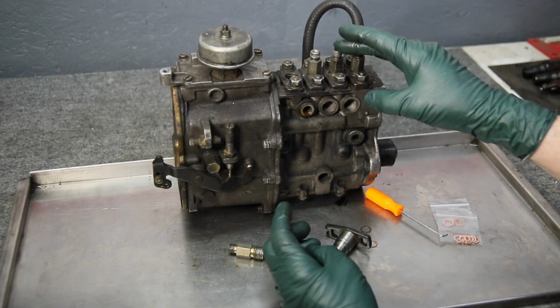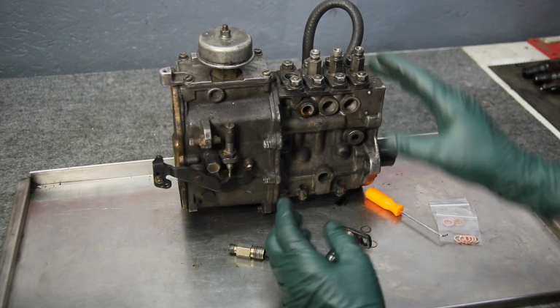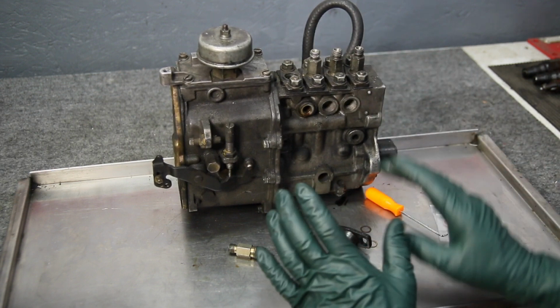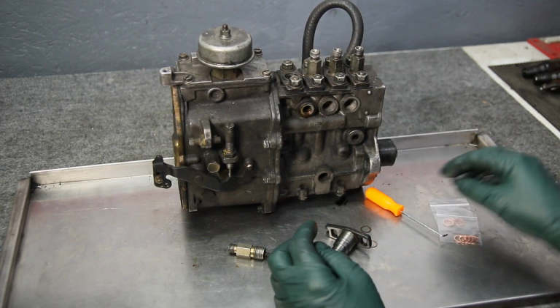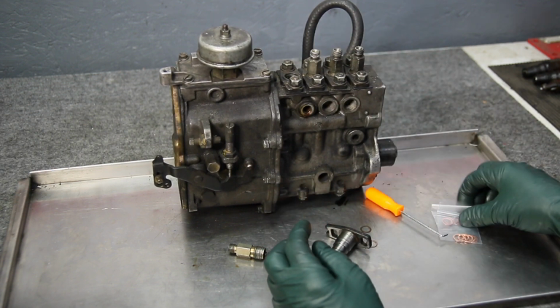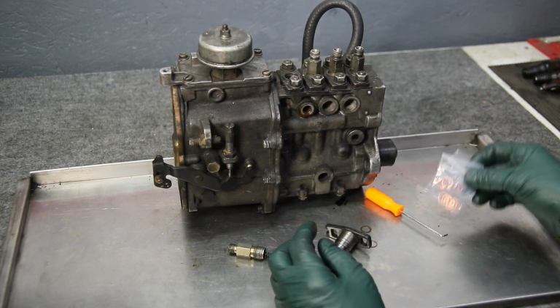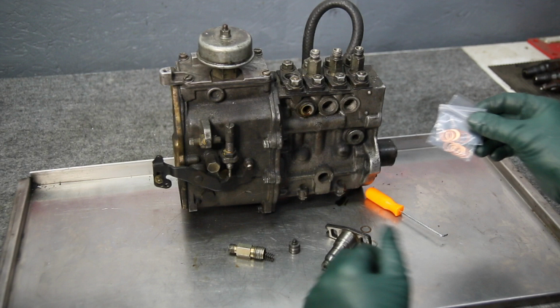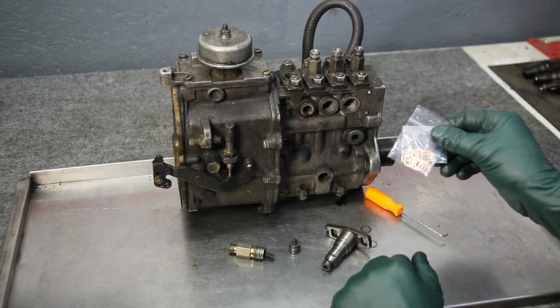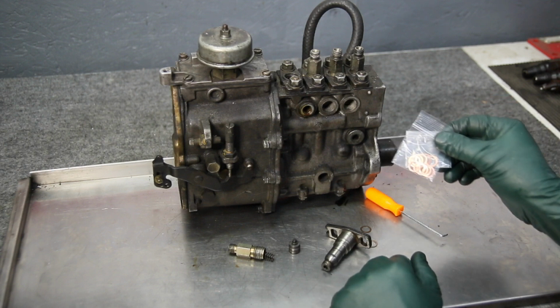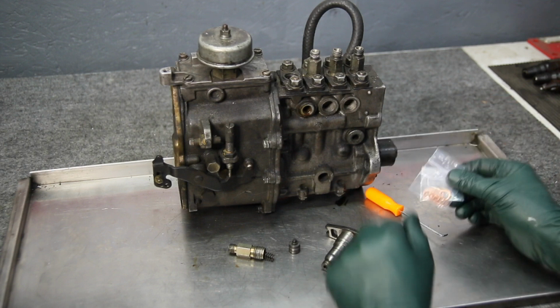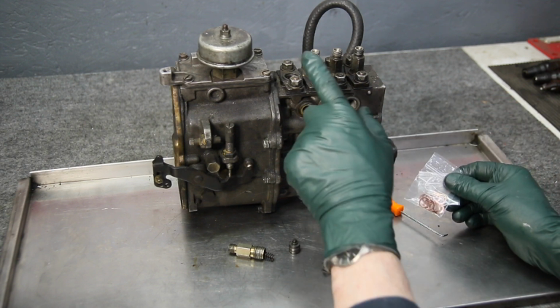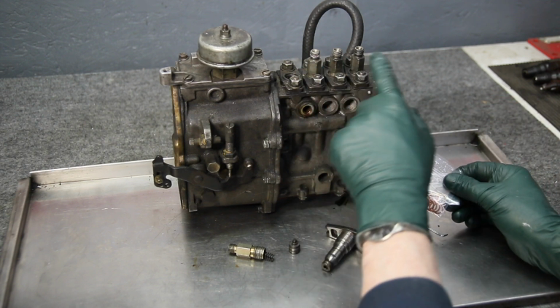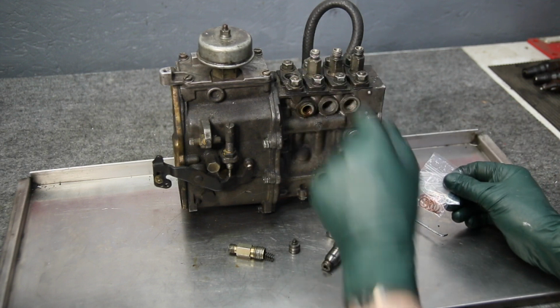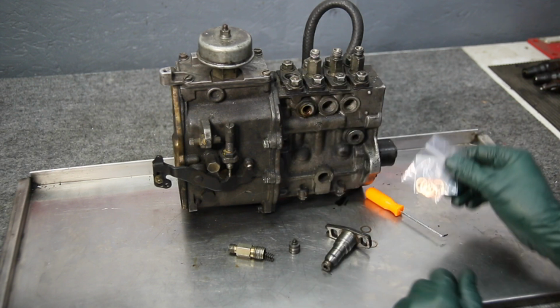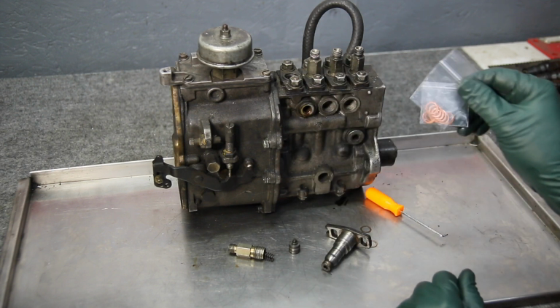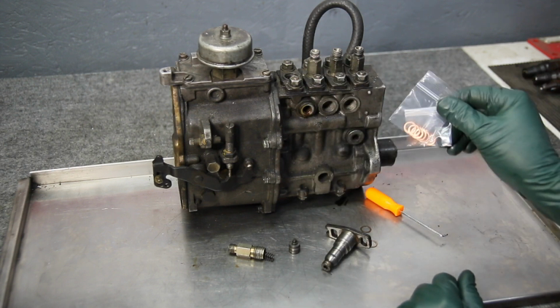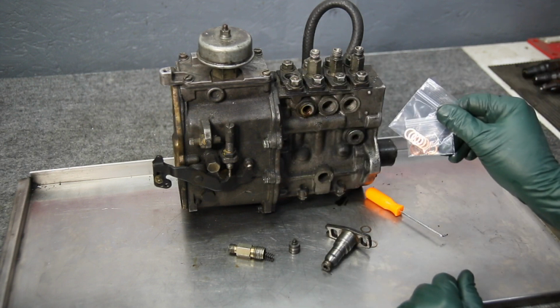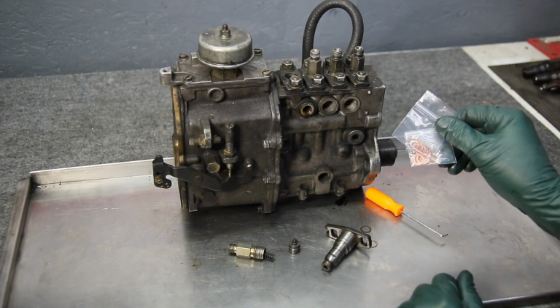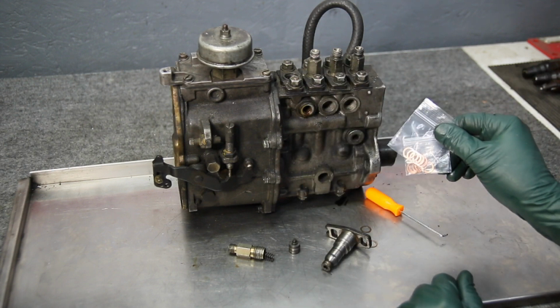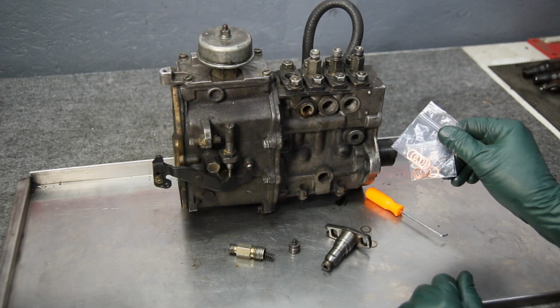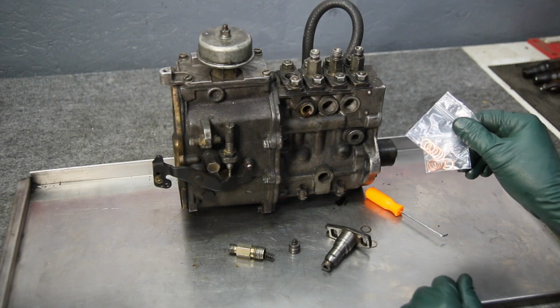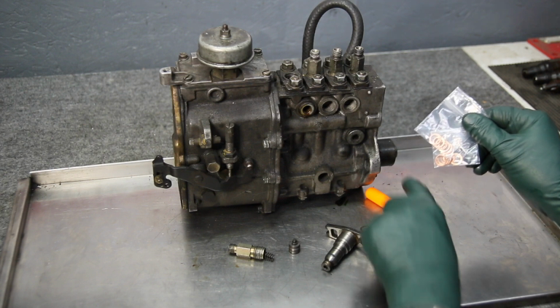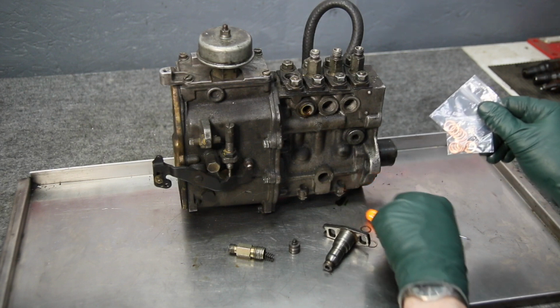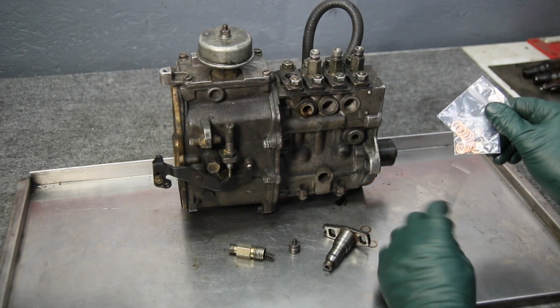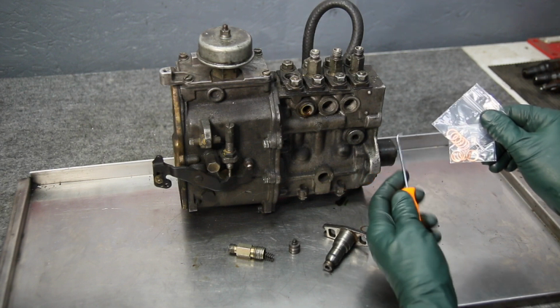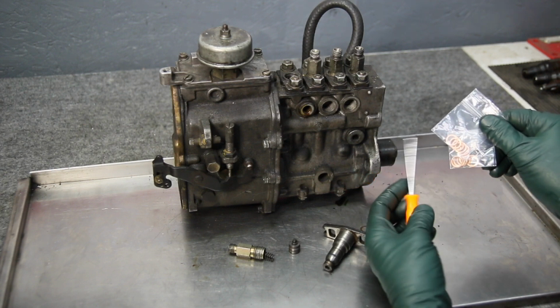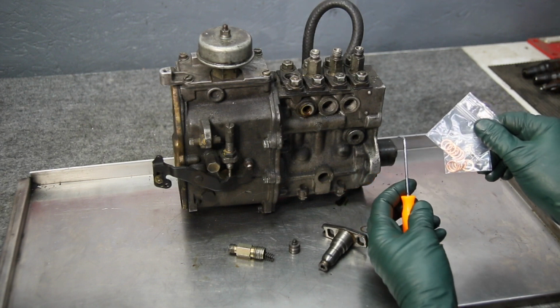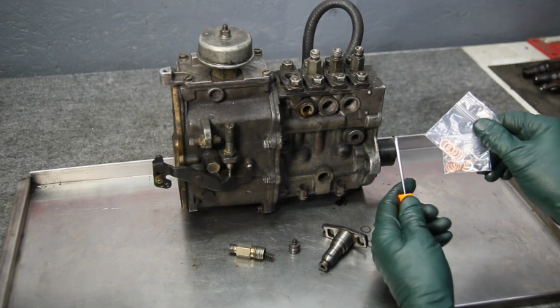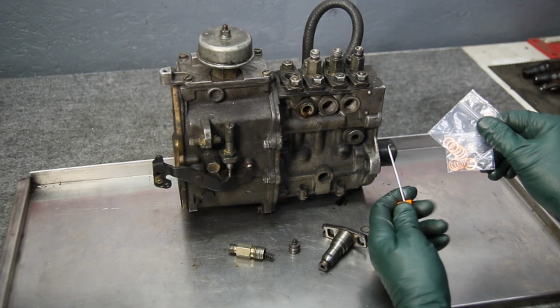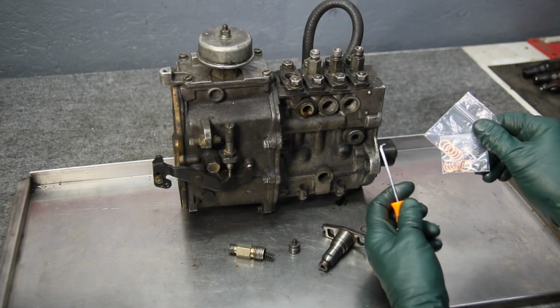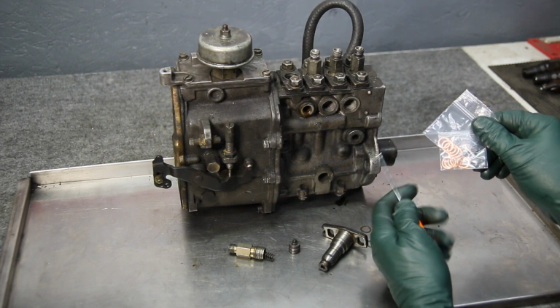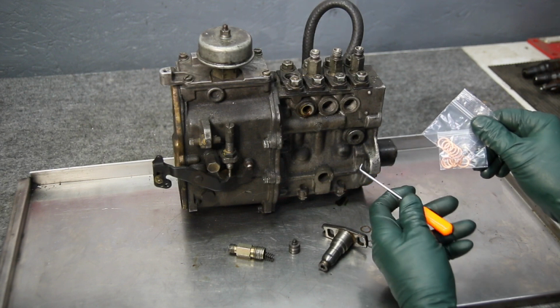So if you're looking for a source of copper washers to seal these valves, we have them now at Mercedes Source. And for a limited time, we will include this special tool at no extra charge.